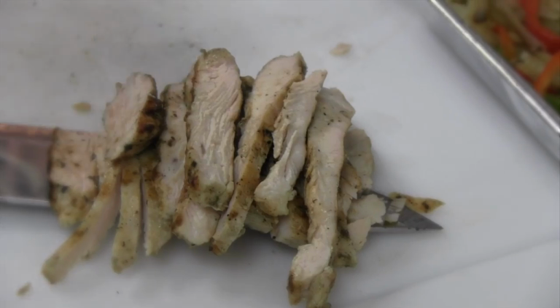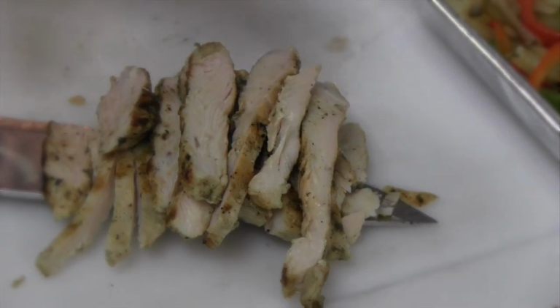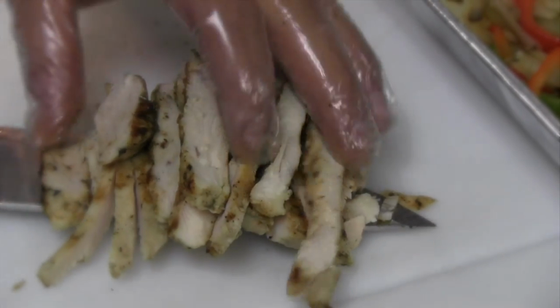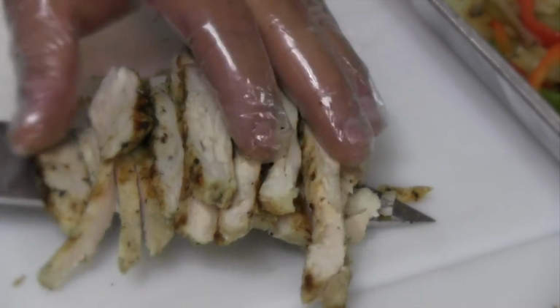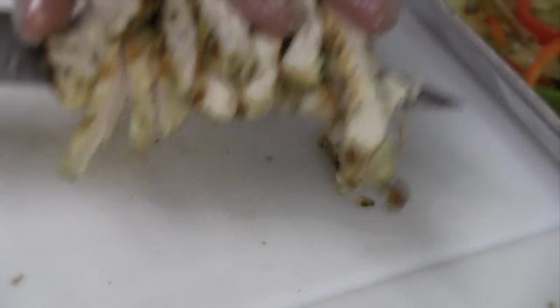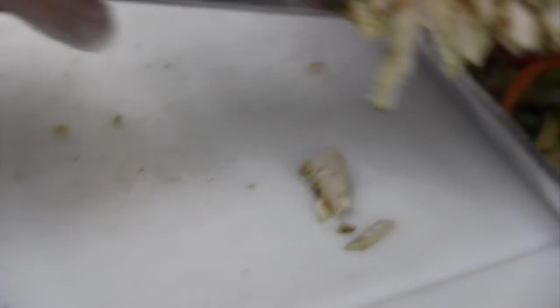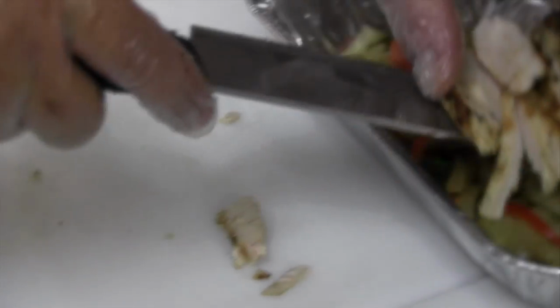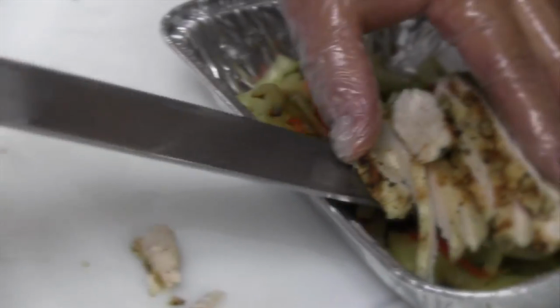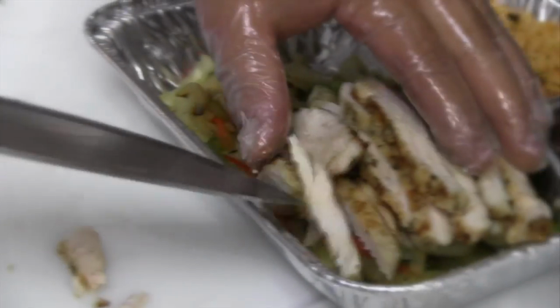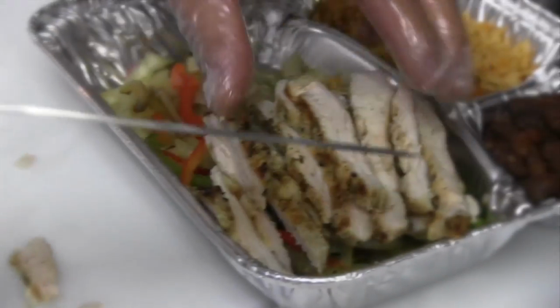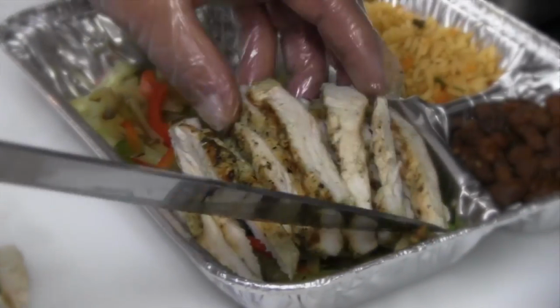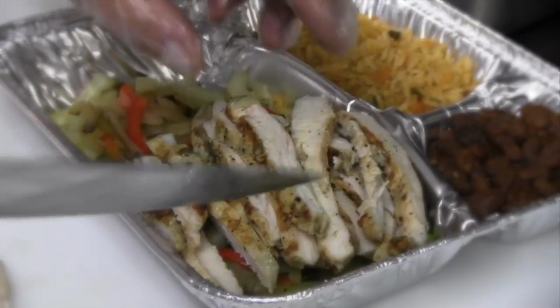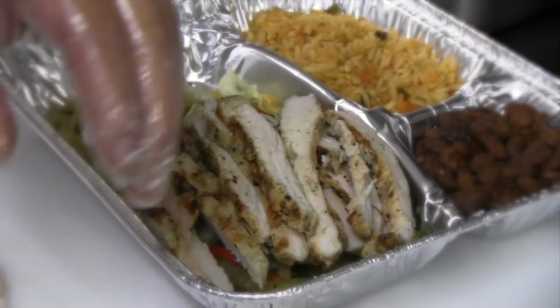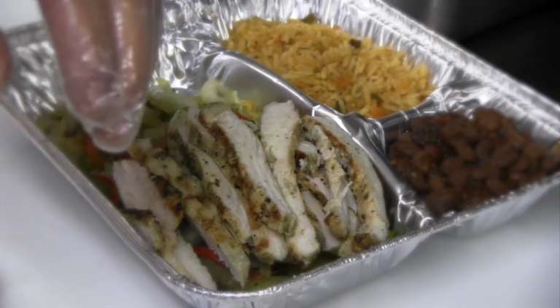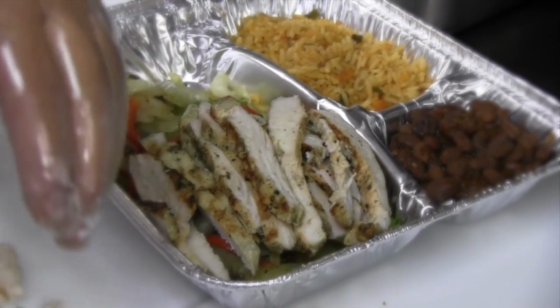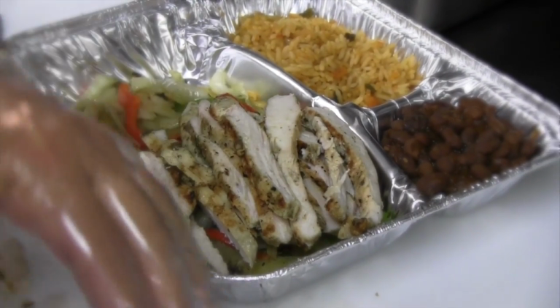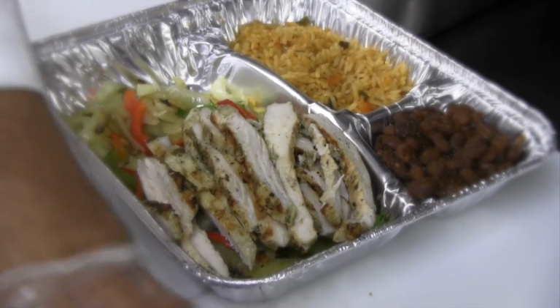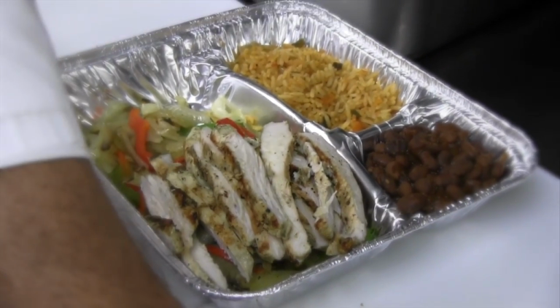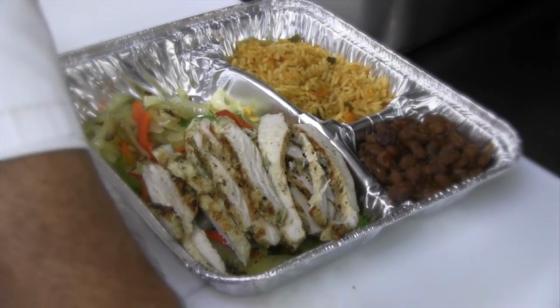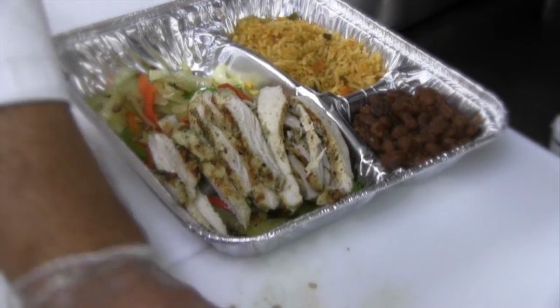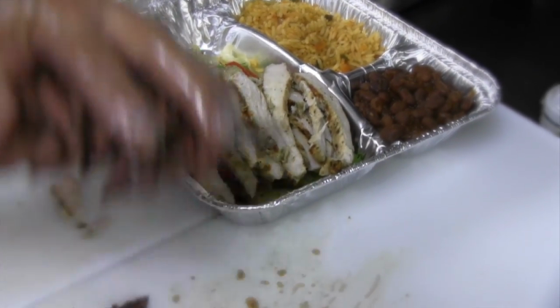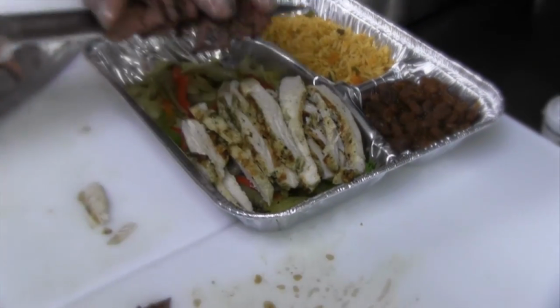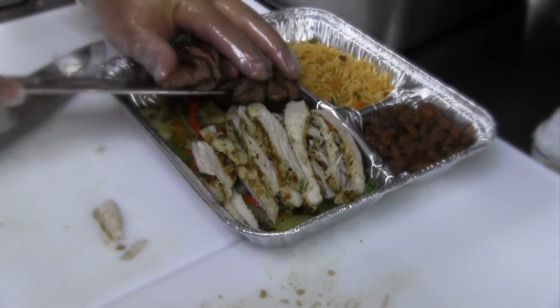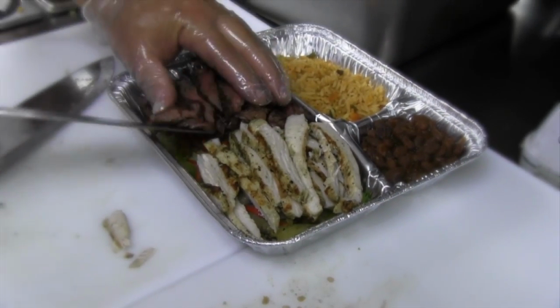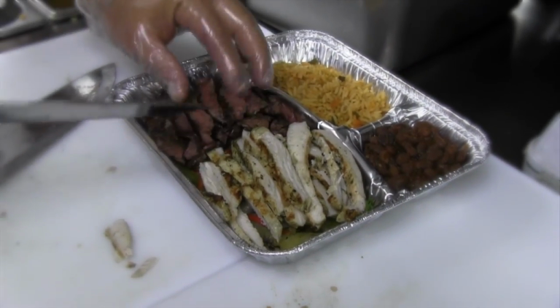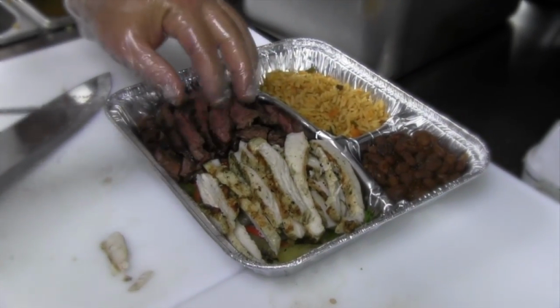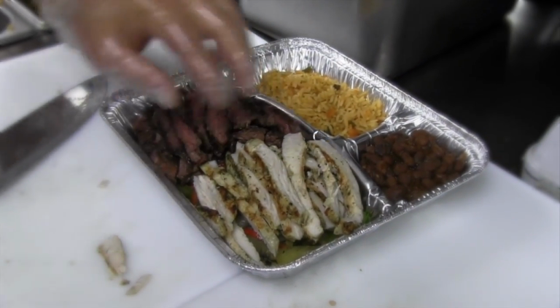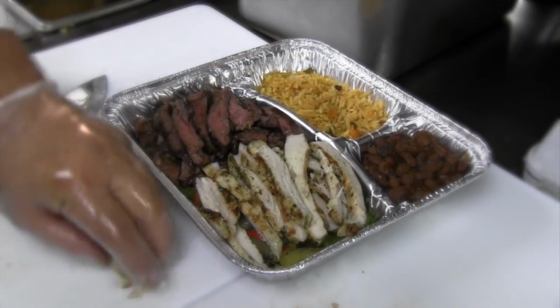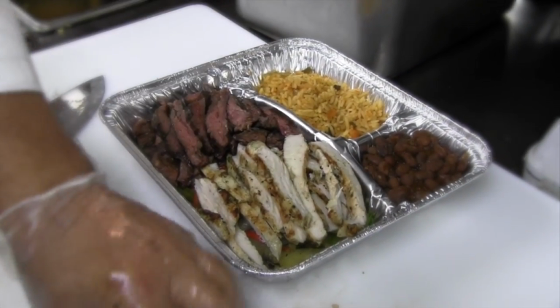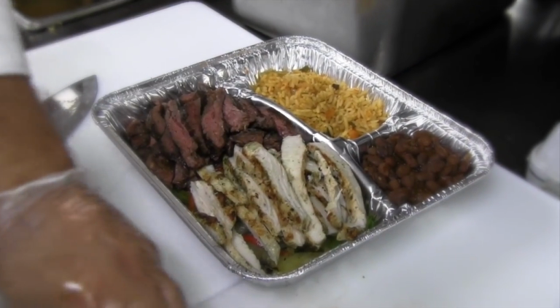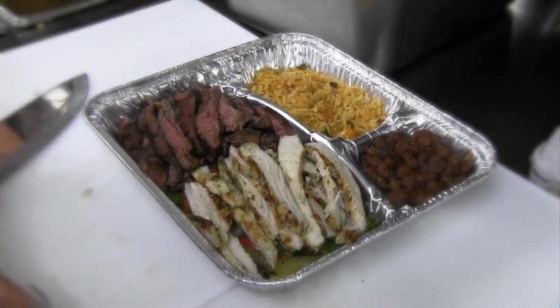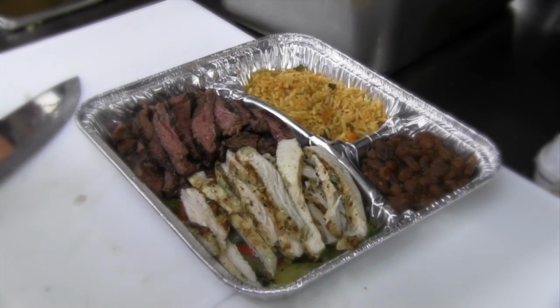Now that the meat's cut for your takeout order, I put it into the takeout container, and it's ready for pick up.